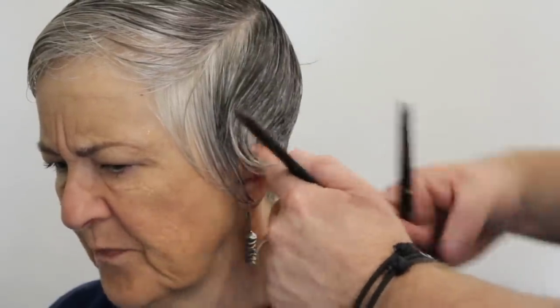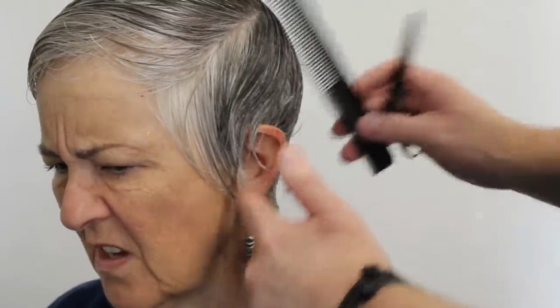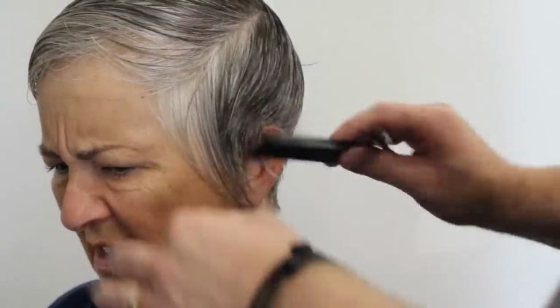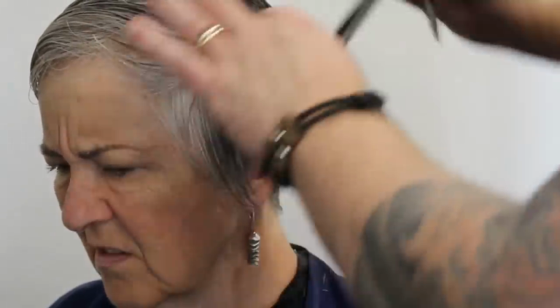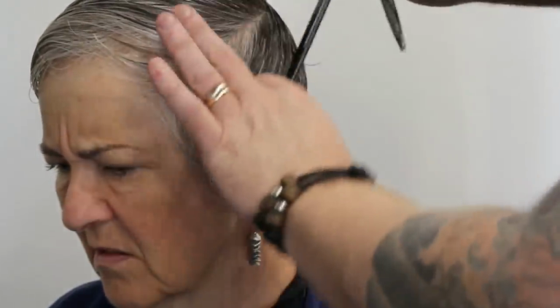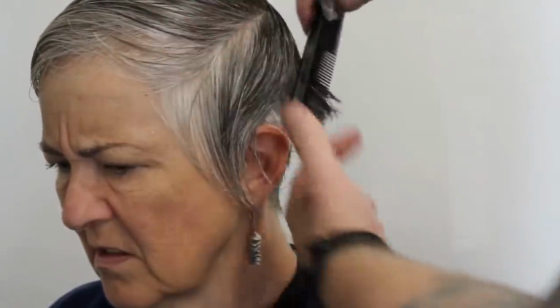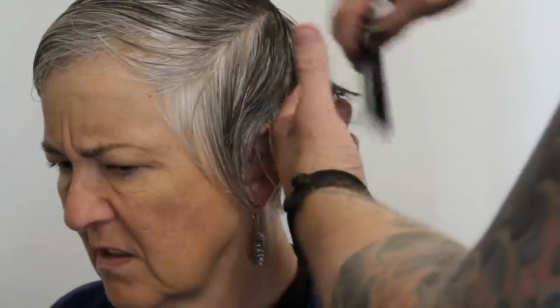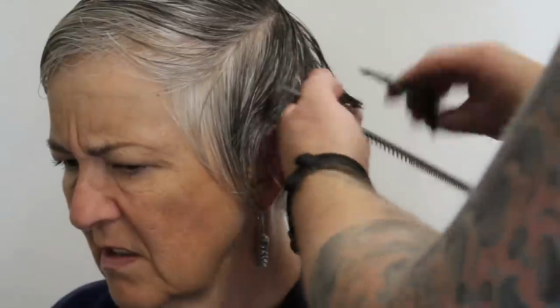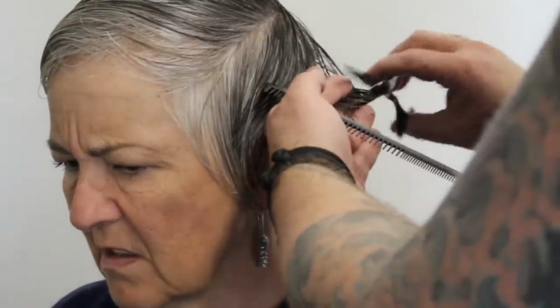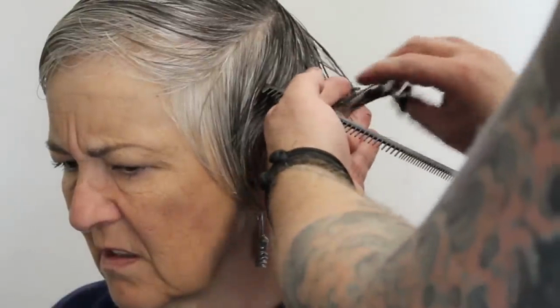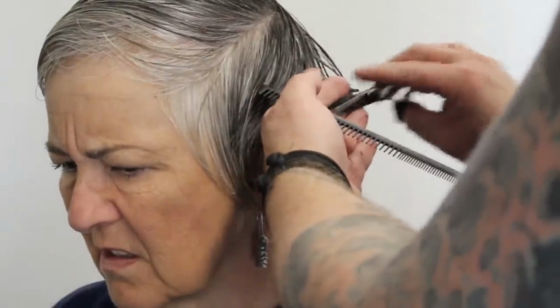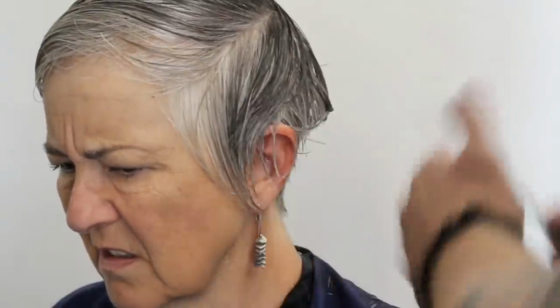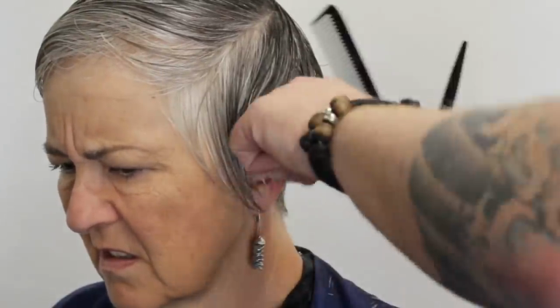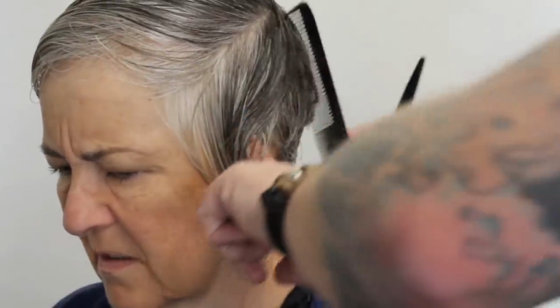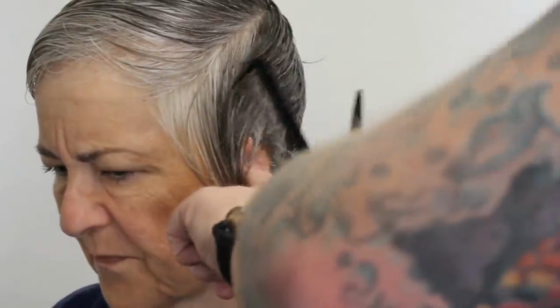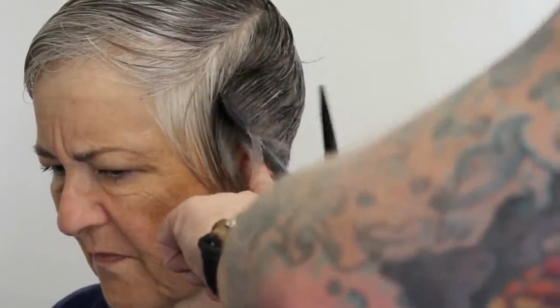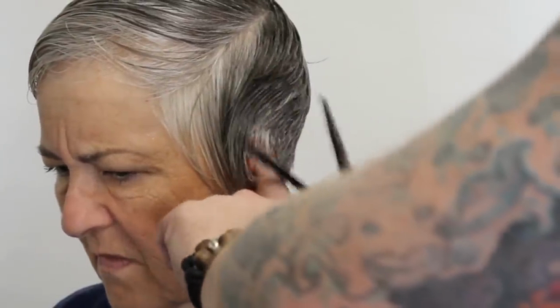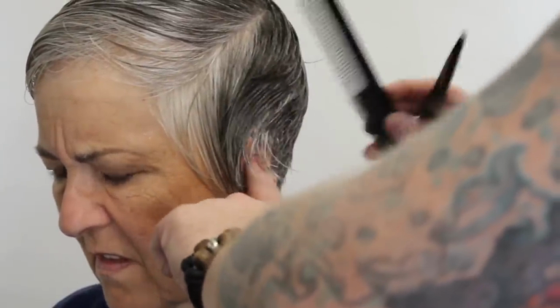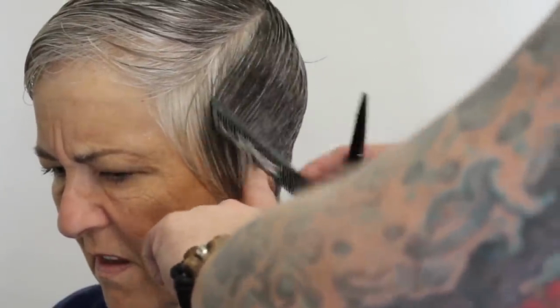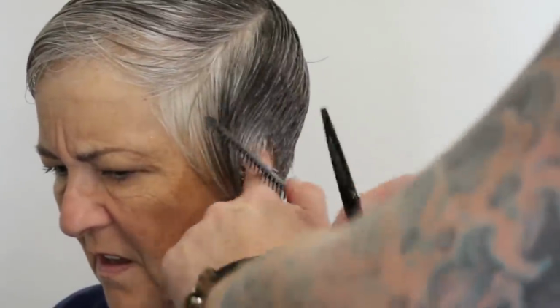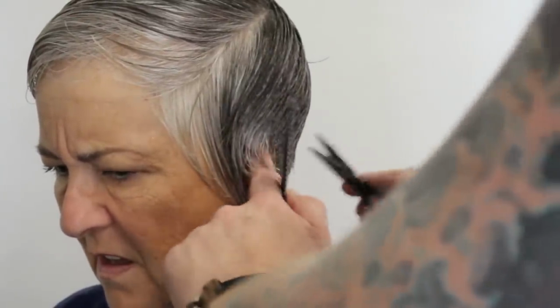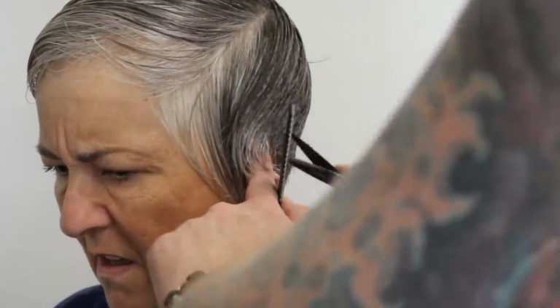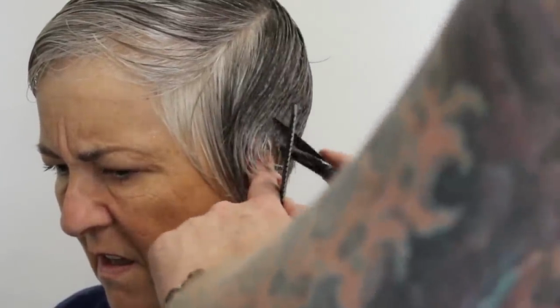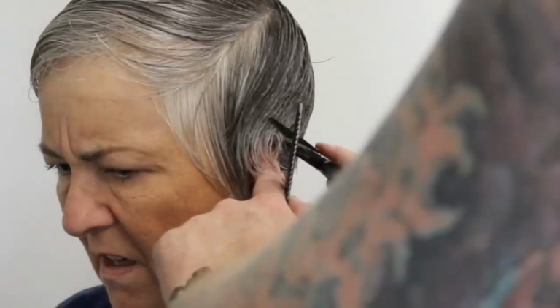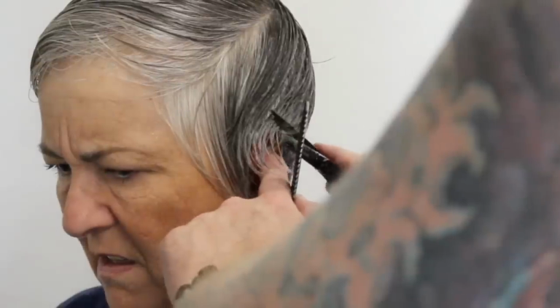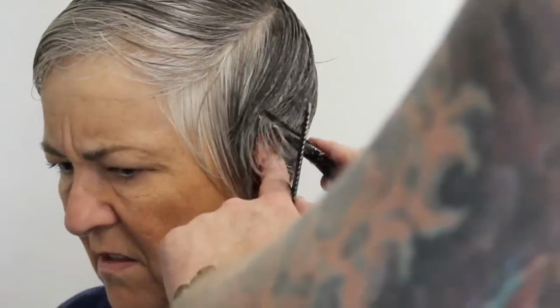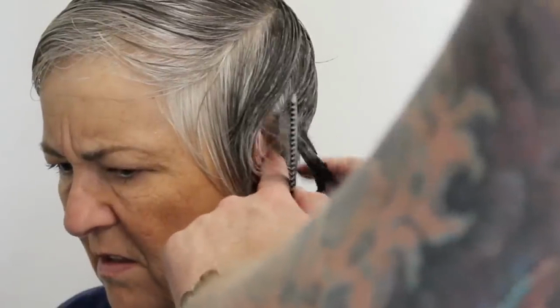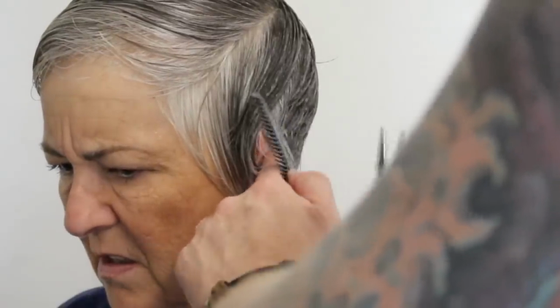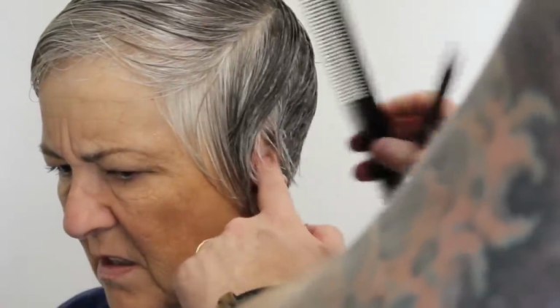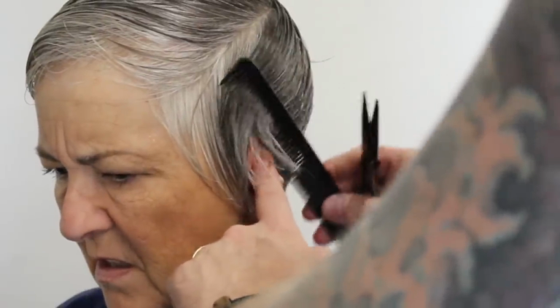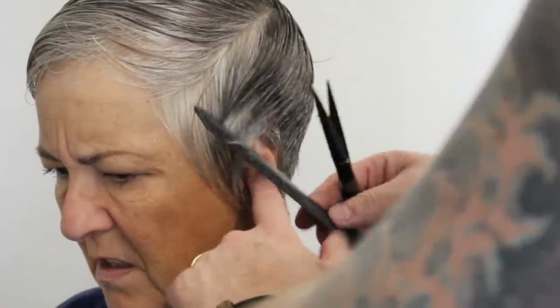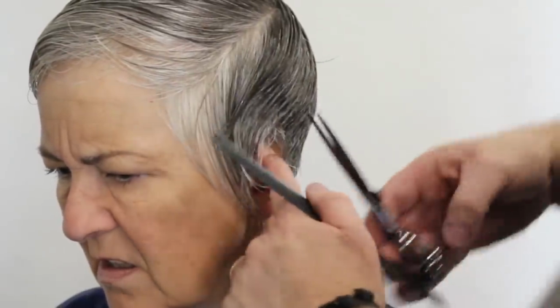I'm just using the points of the scissors as I'm working my way around, pushing the ear out of the way and making sure this is completely clean. I want to take that really, really short right there.